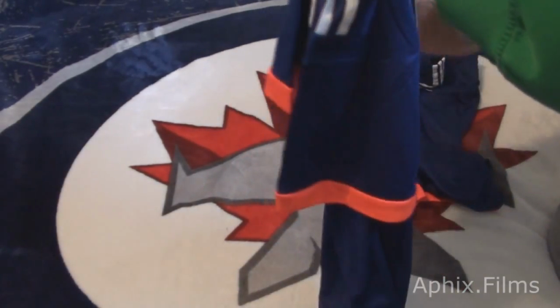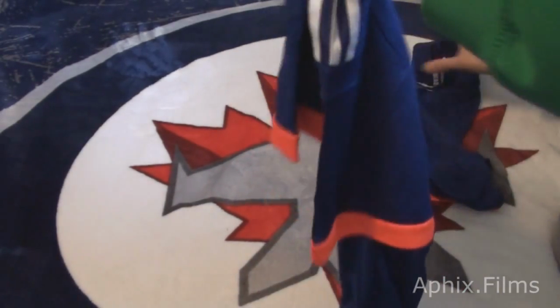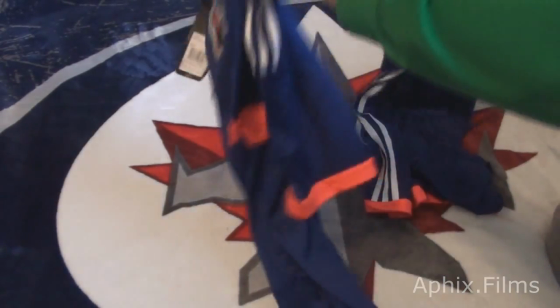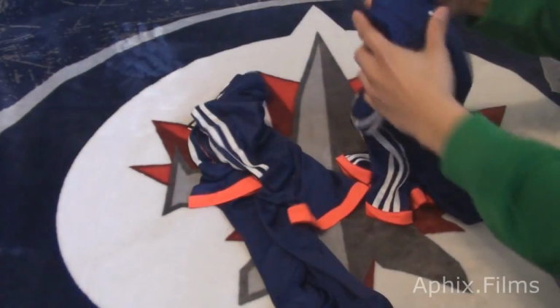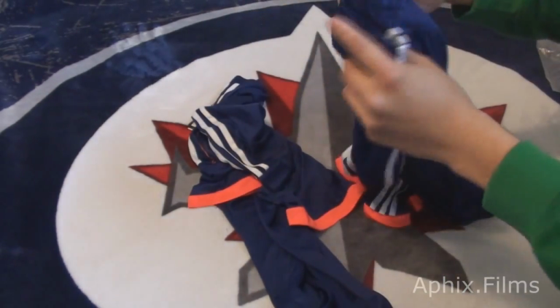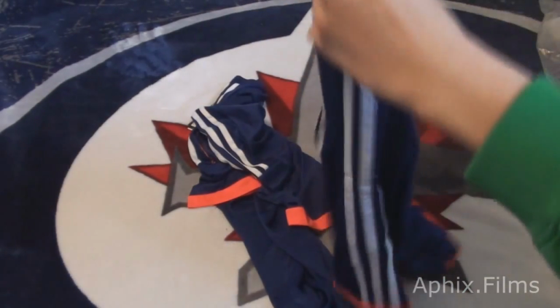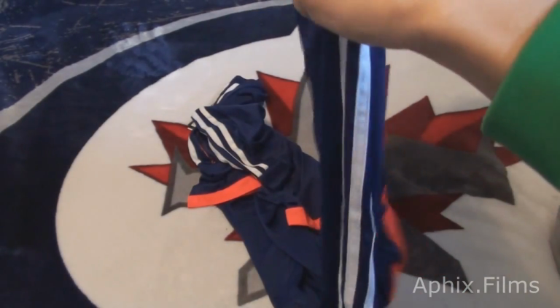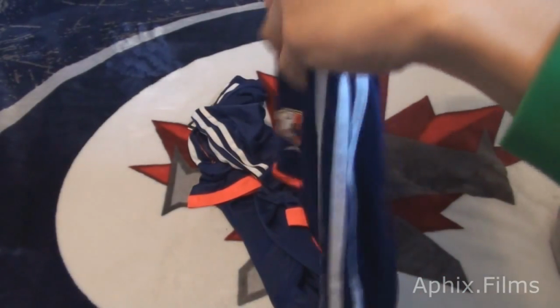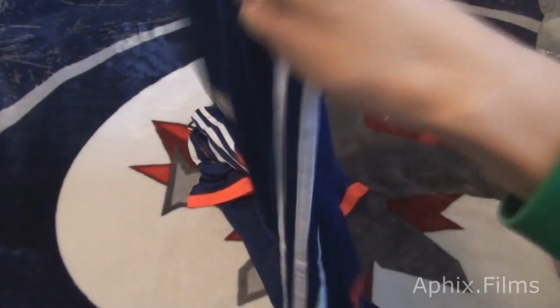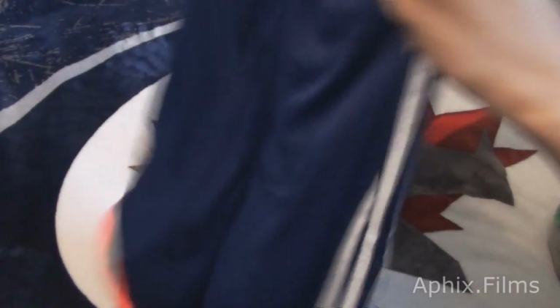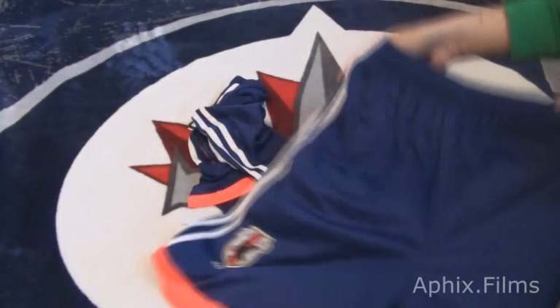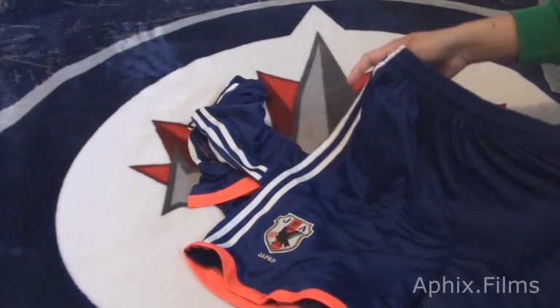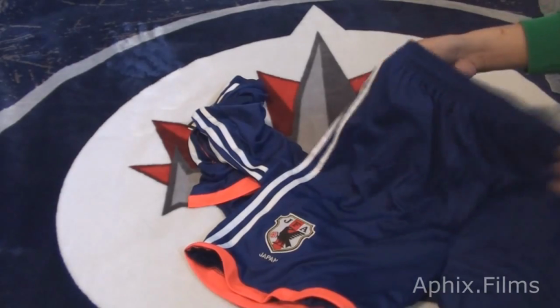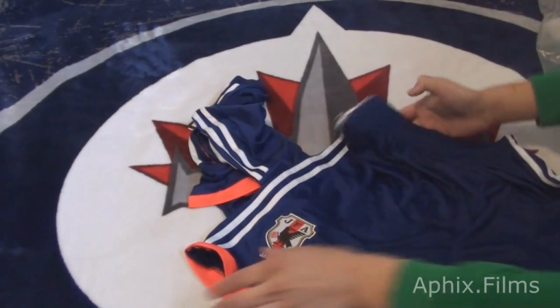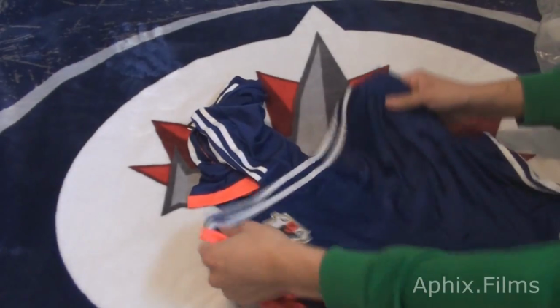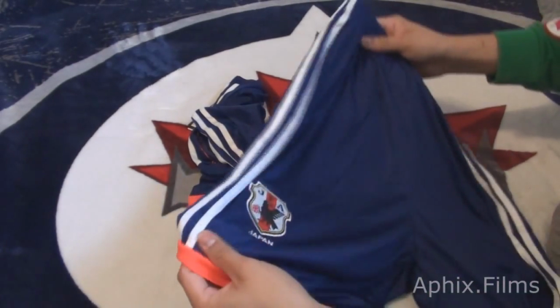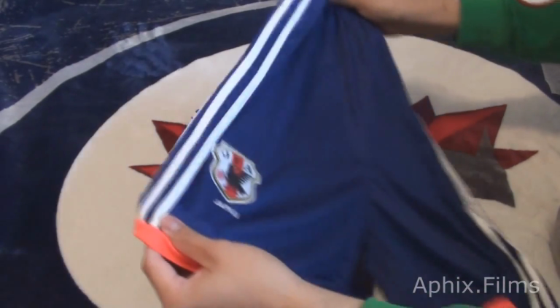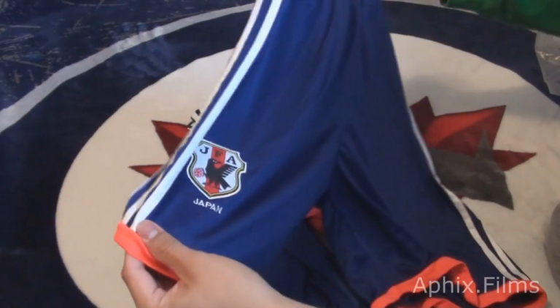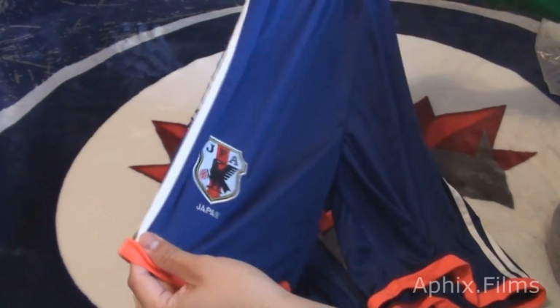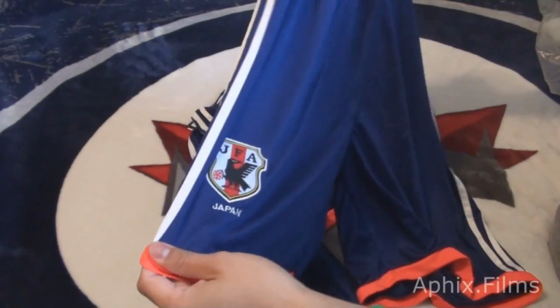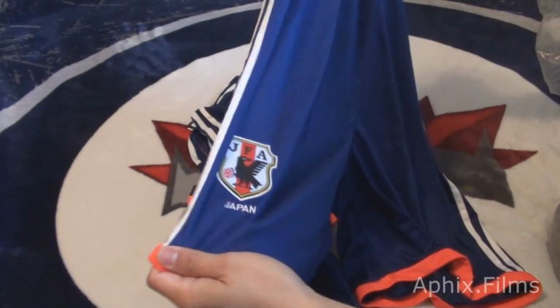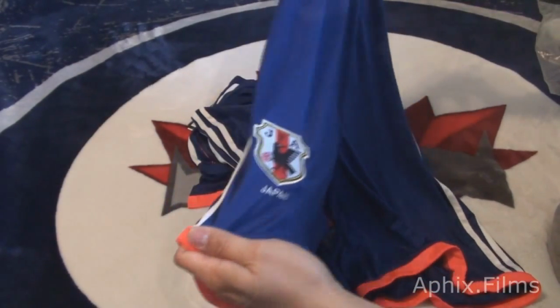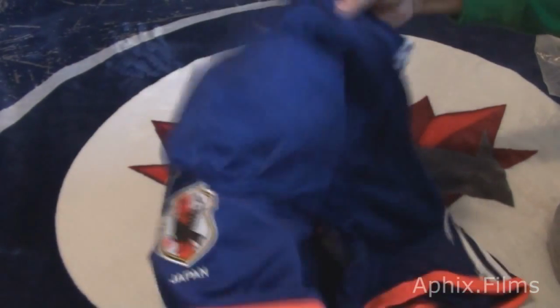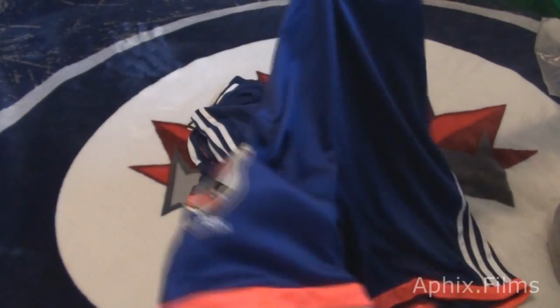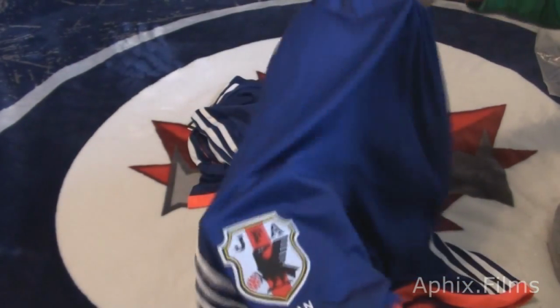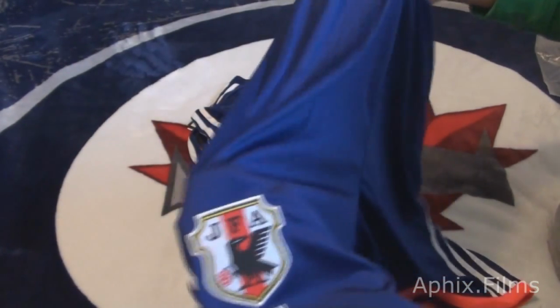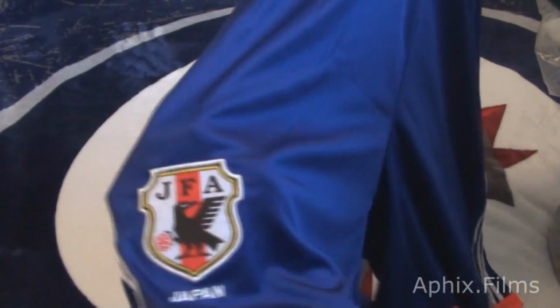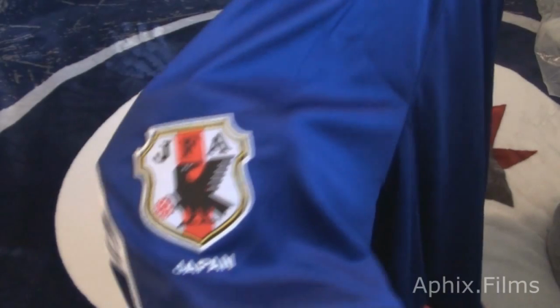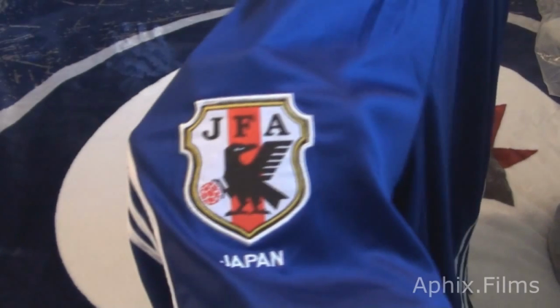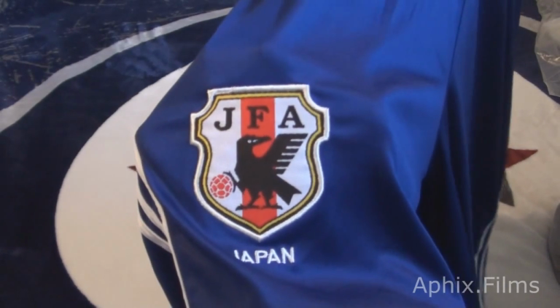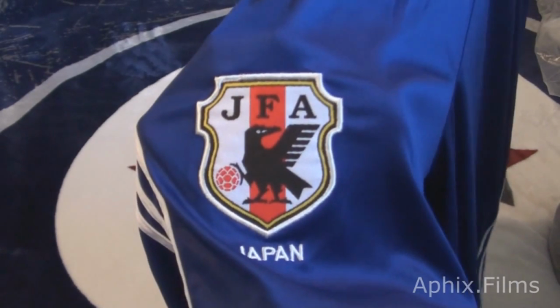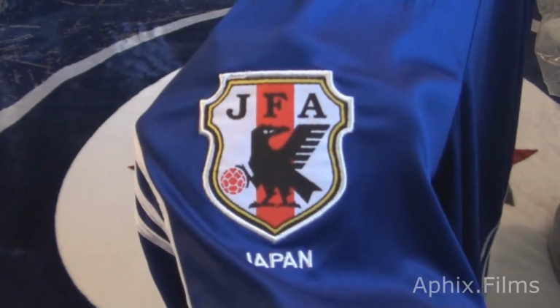So first let's take a look at the shorts that it comes with. It's the entire team outfit. Oh buddy, this is pretty sick. And I got the XL size.